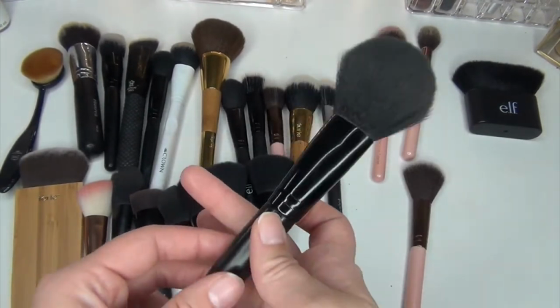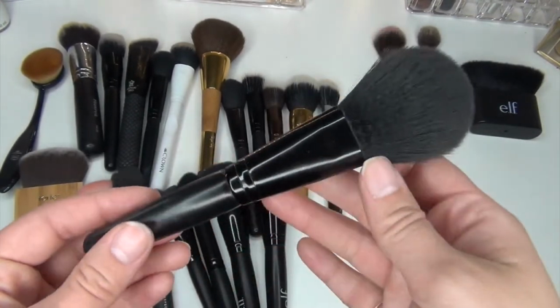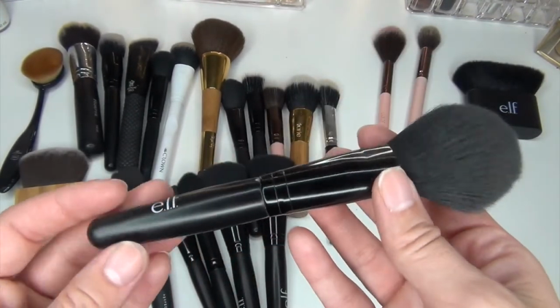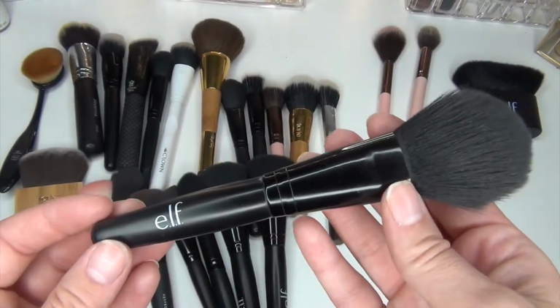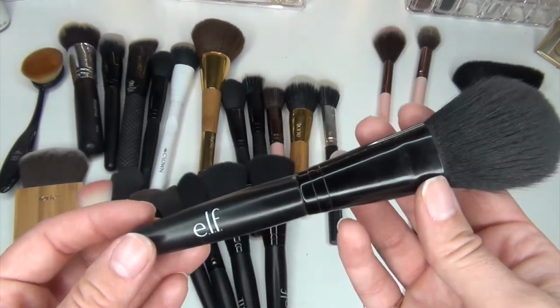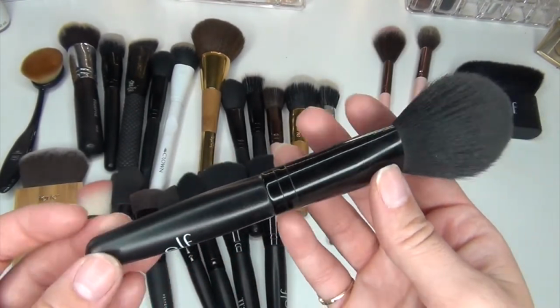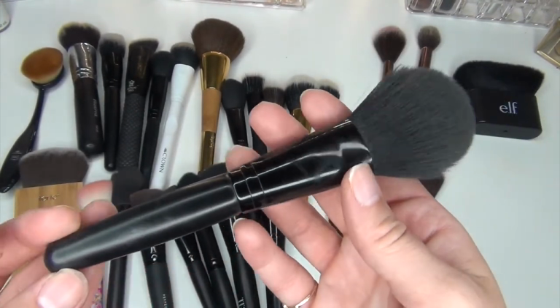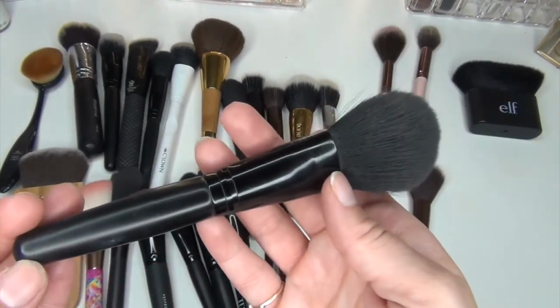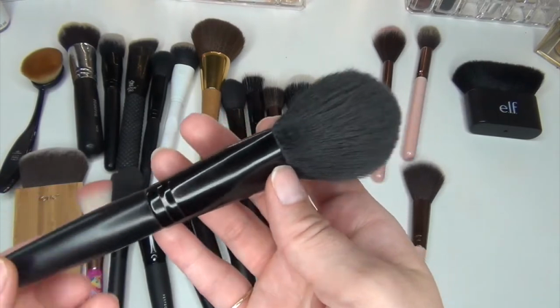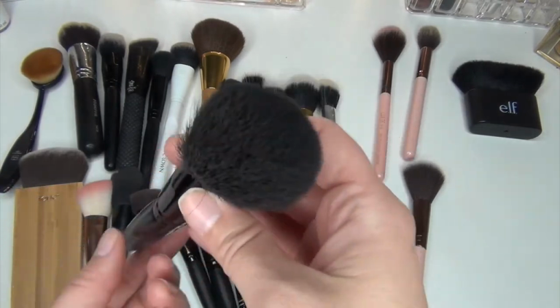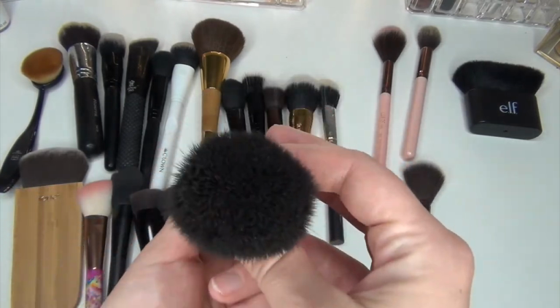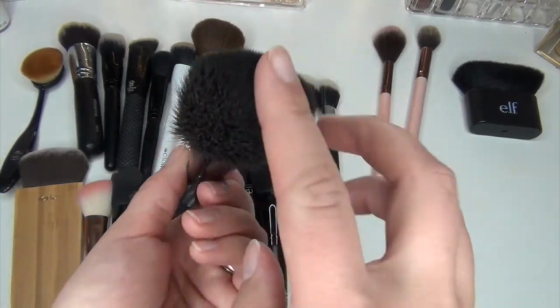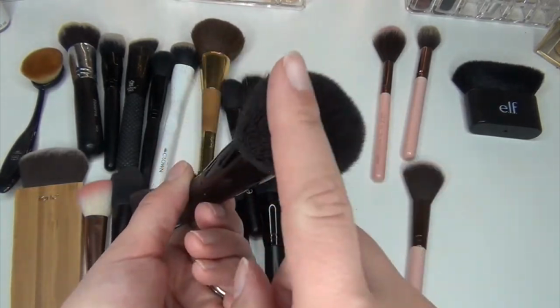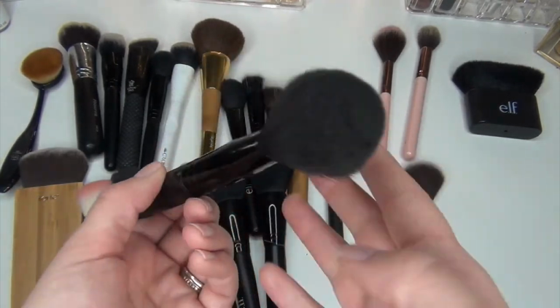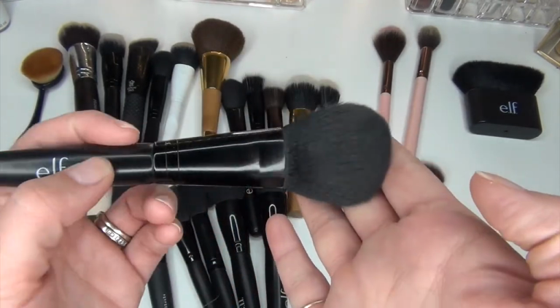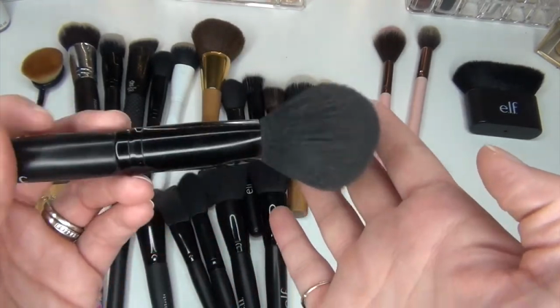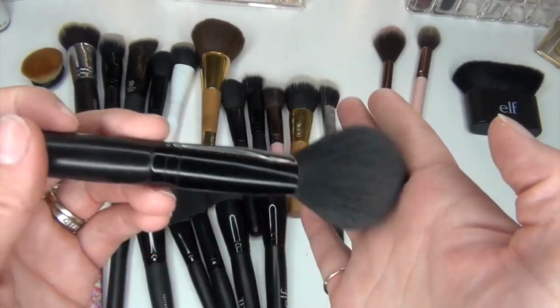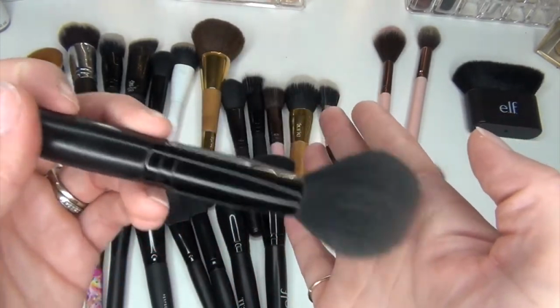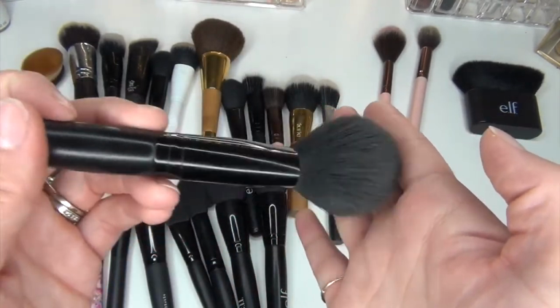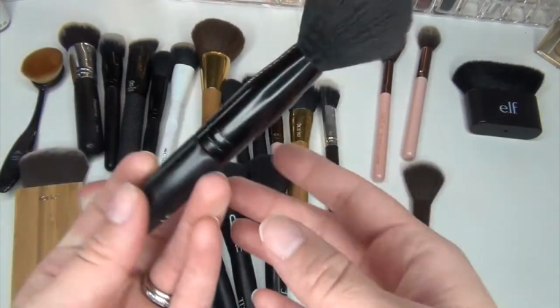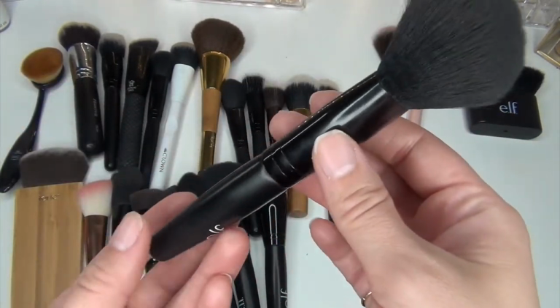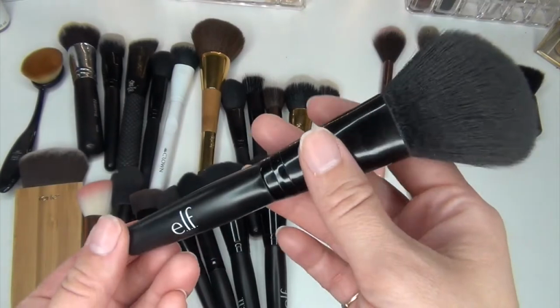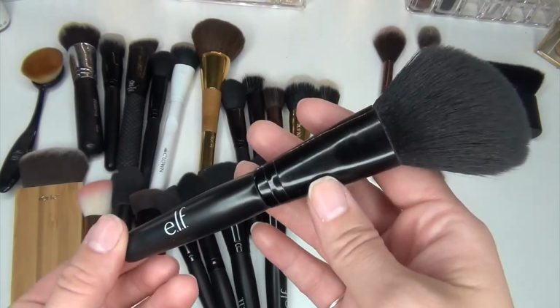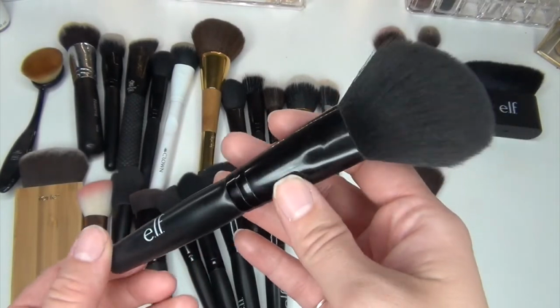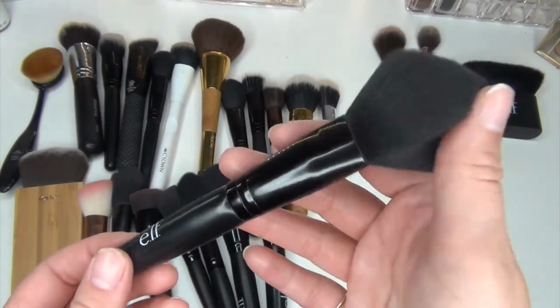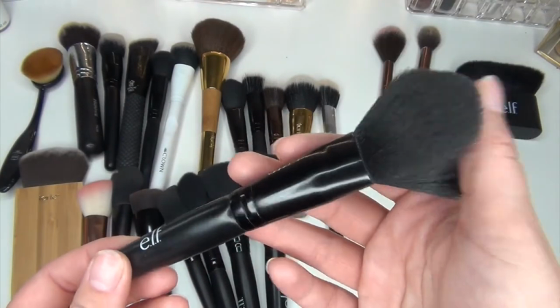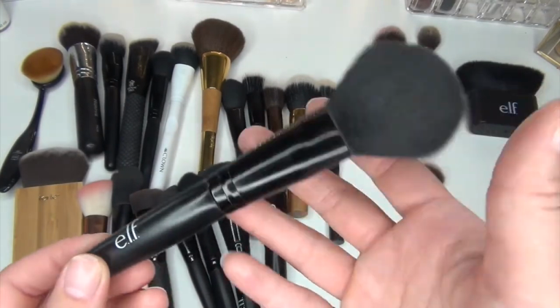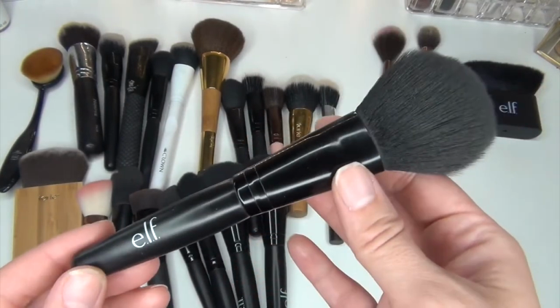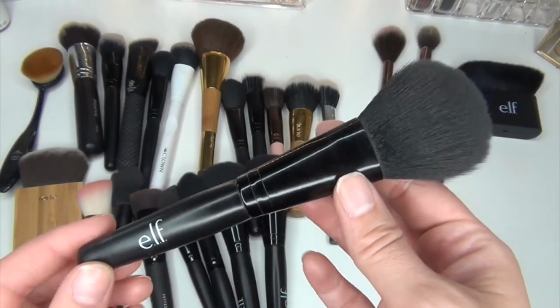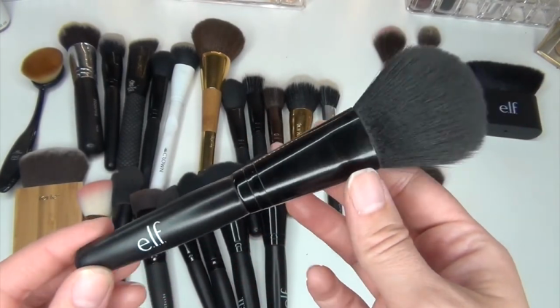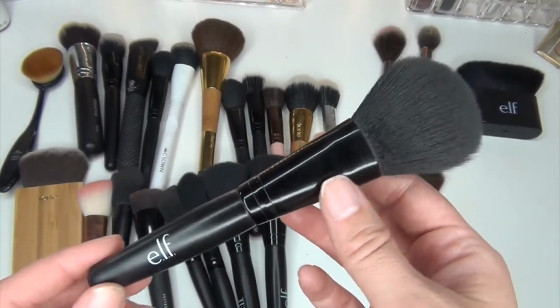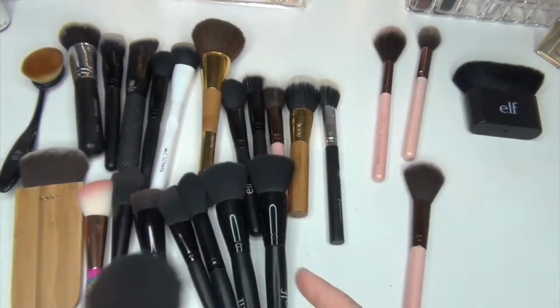Then this e.l.f. brush — I'm not sure what it's called; it doesn't have a name on it — but it's very fluffy and very loosely packed. I use this one for my bronzer every single day. I love this one. Definitely keeping it.